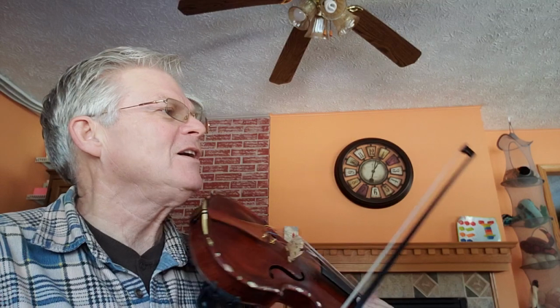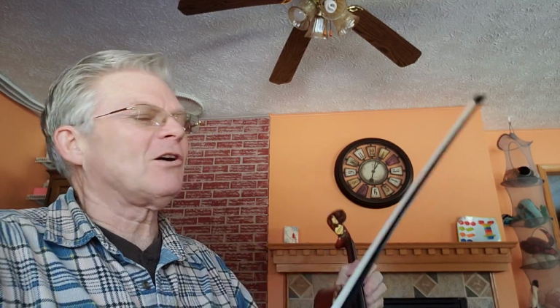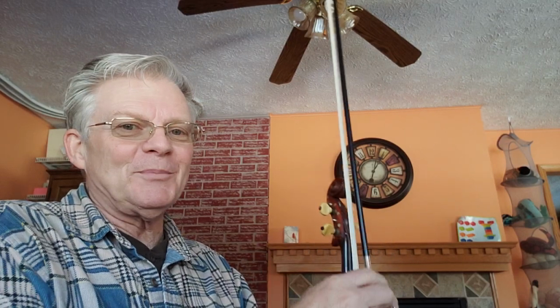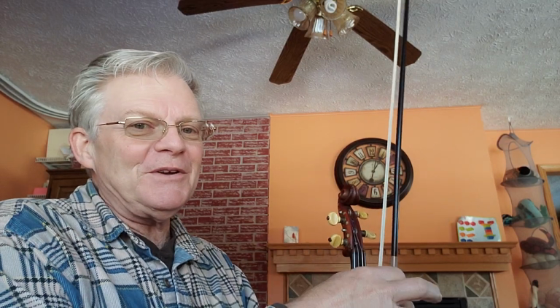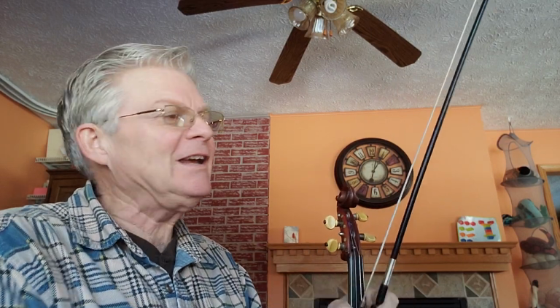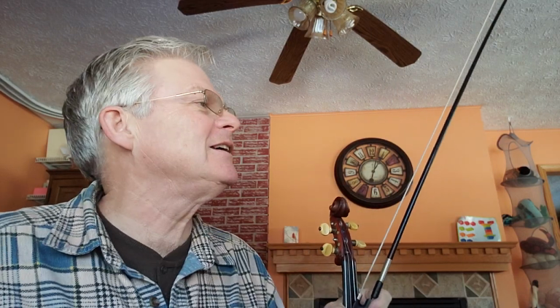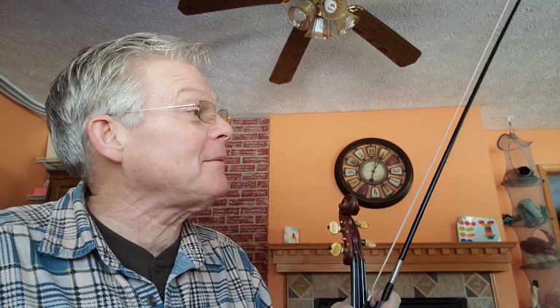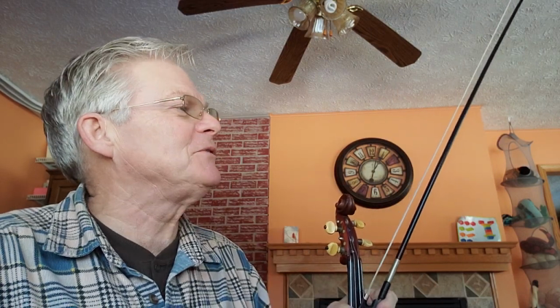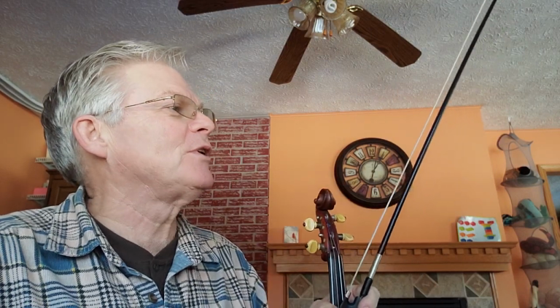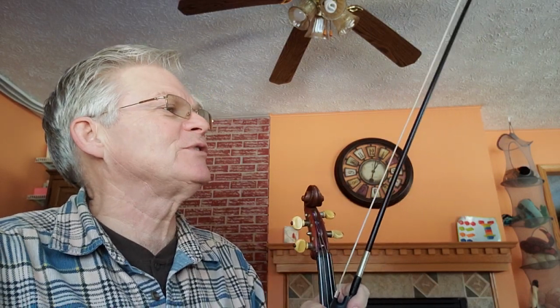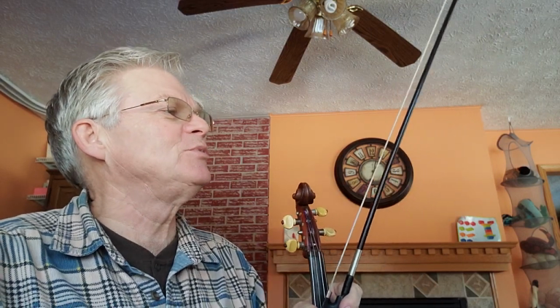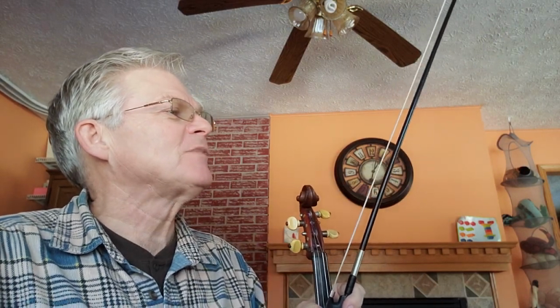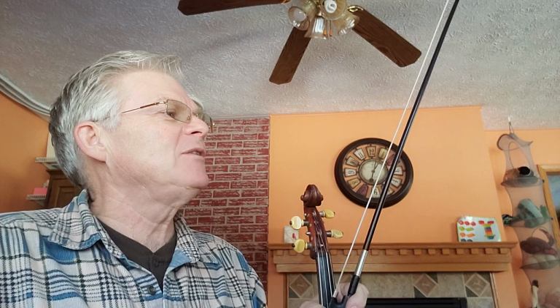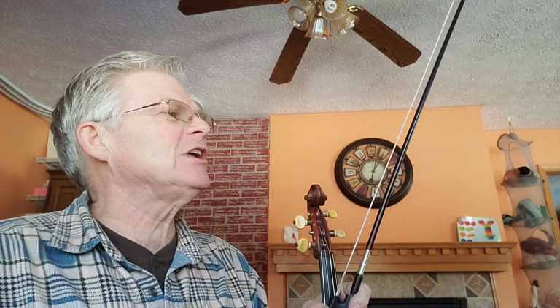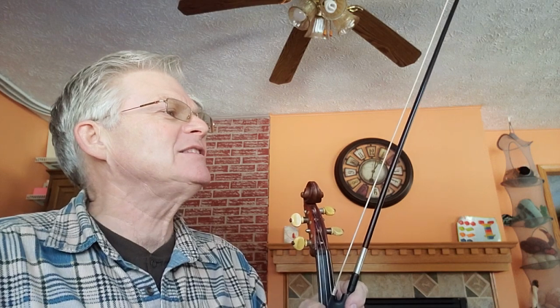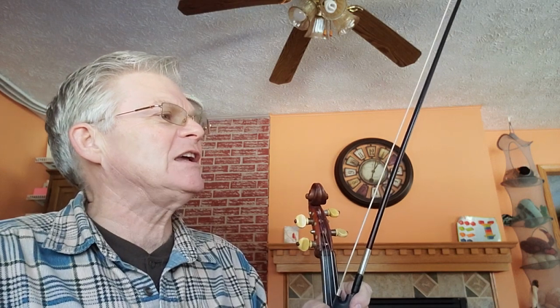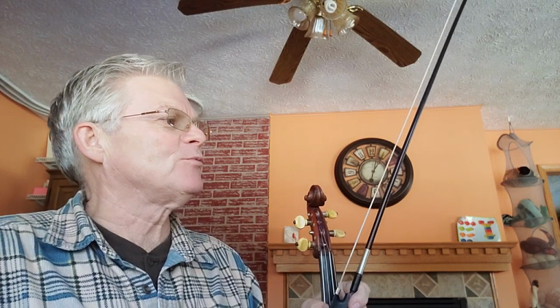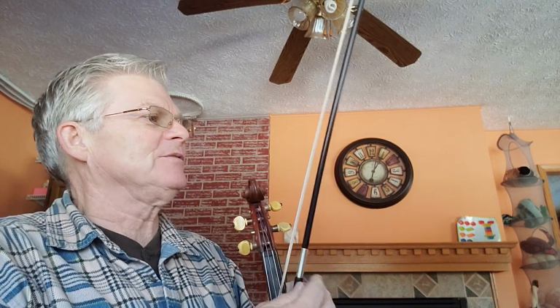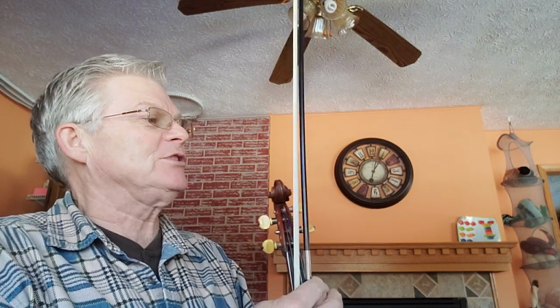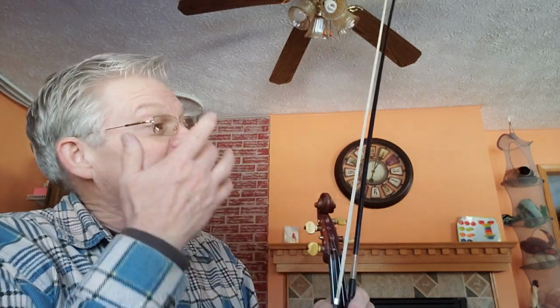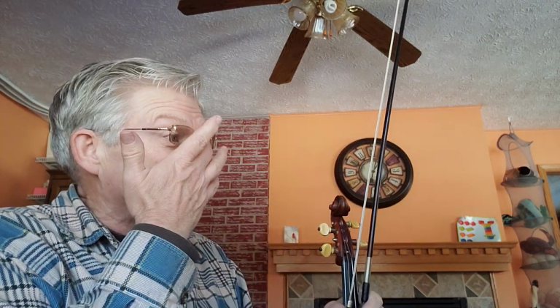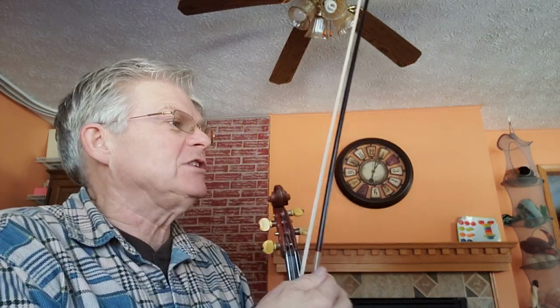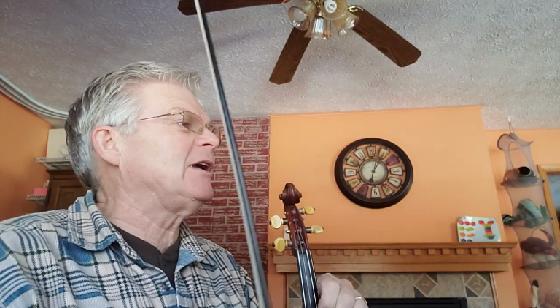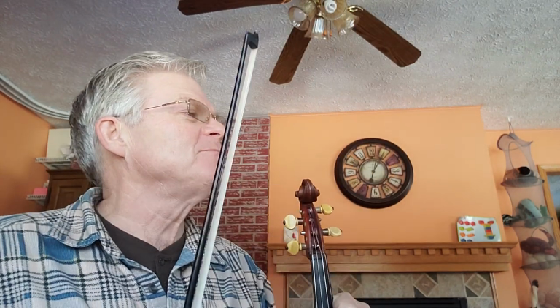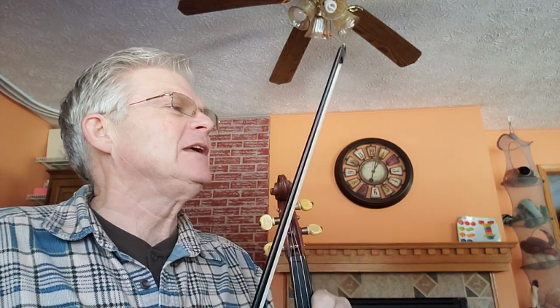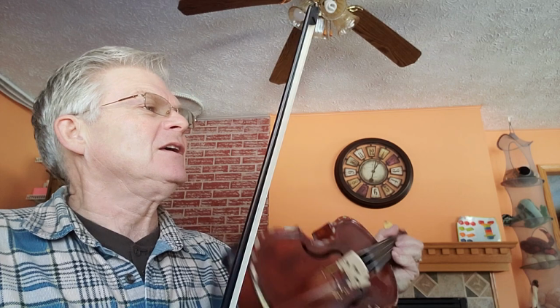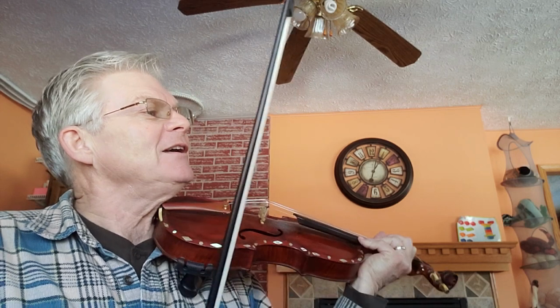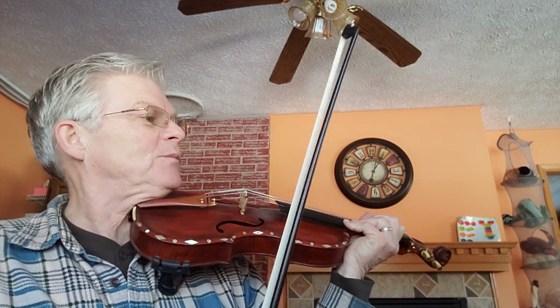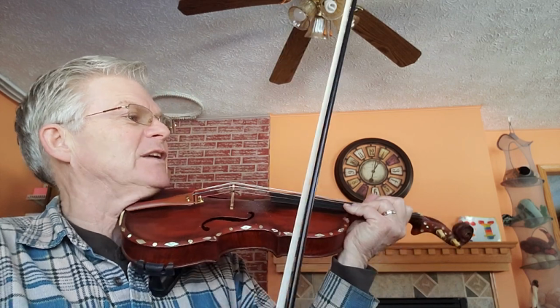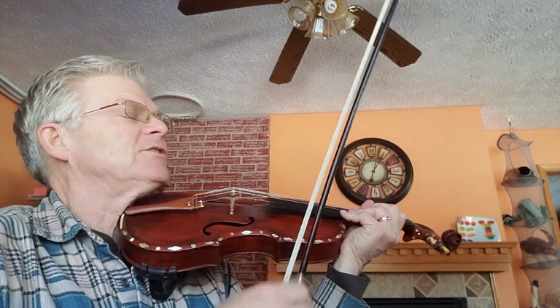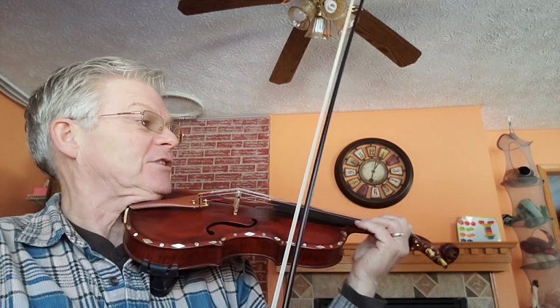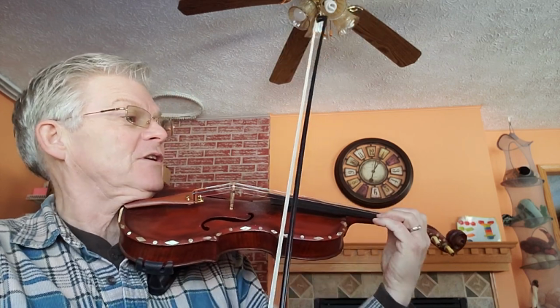We're on page 50 in the 1000 Fiddle Tunes book, and we're looking at Mason's Apron Reel. Three sharps in the key signature, key of A major. Okay, nice and slow — it gets it under our fingers.